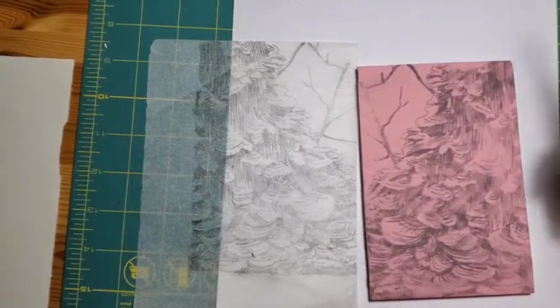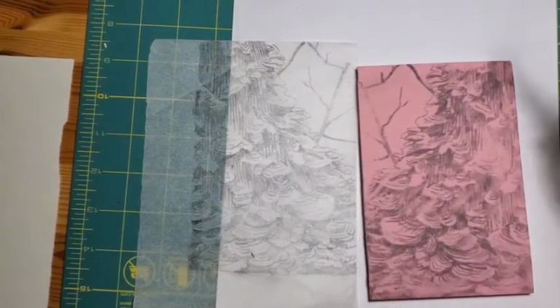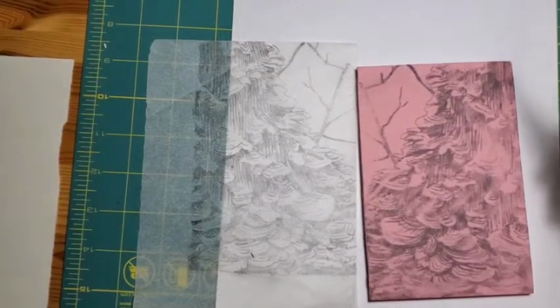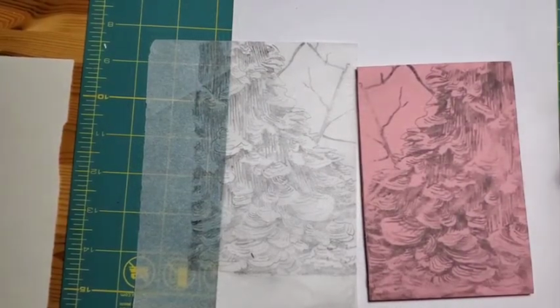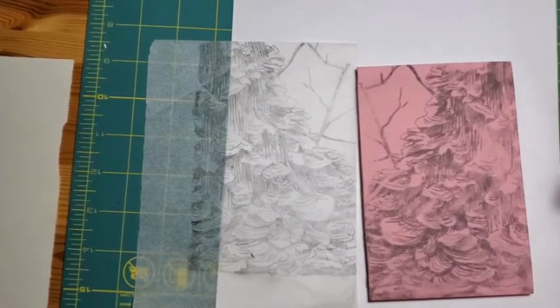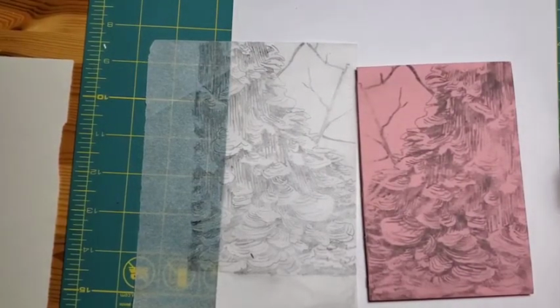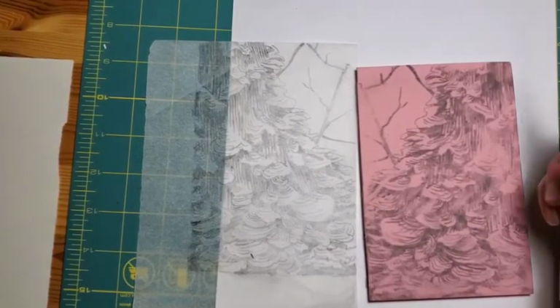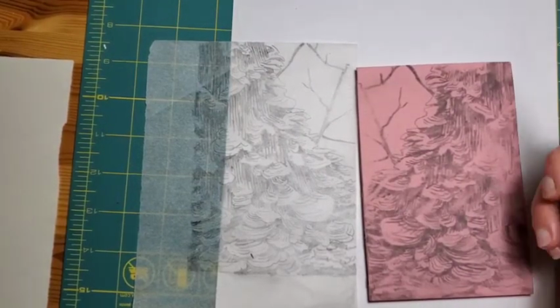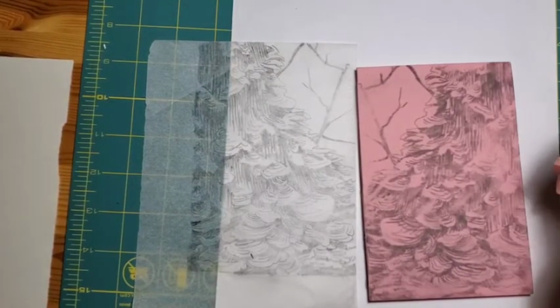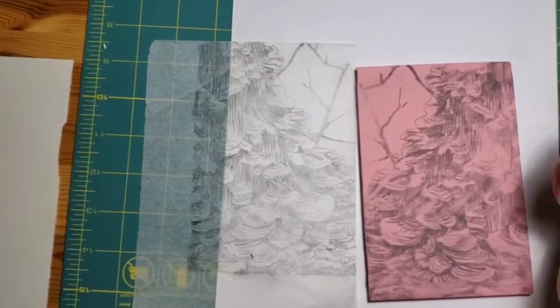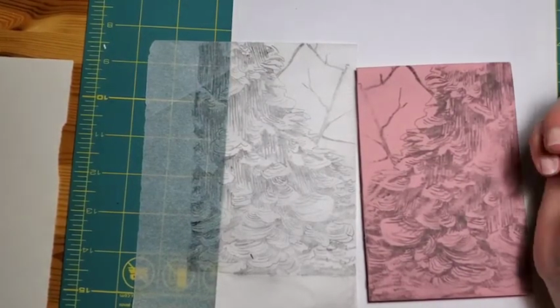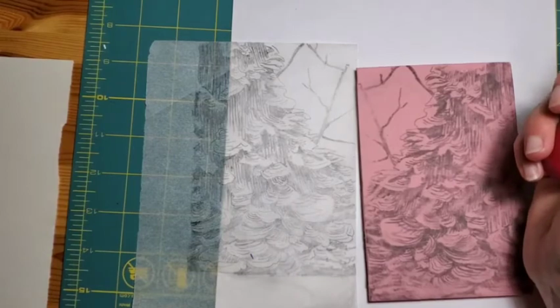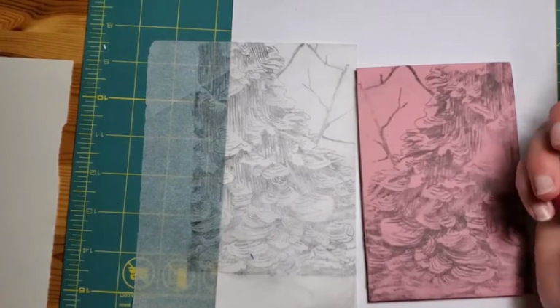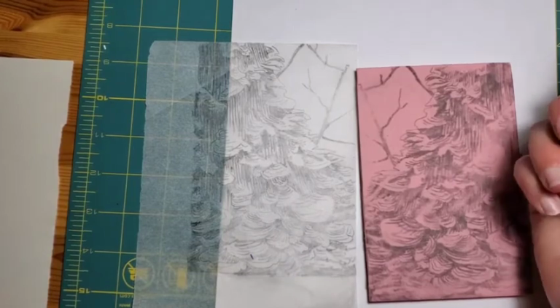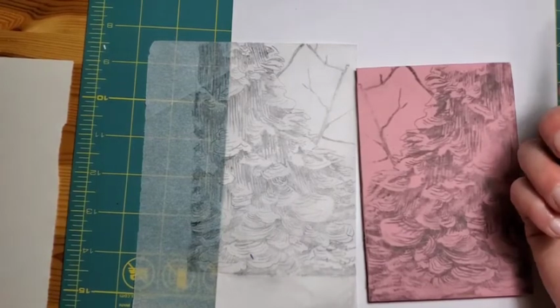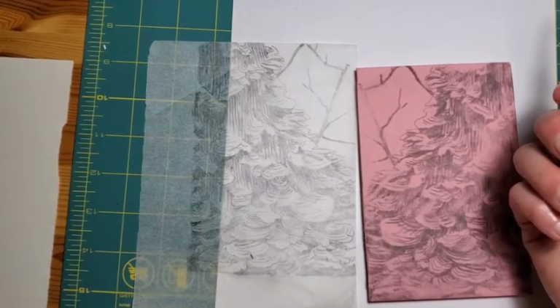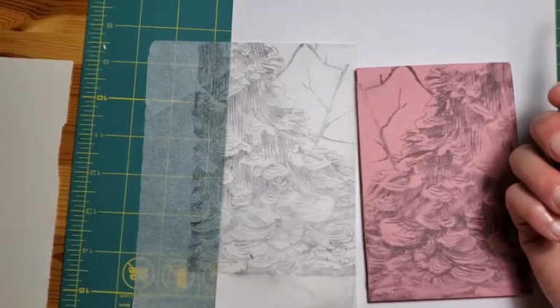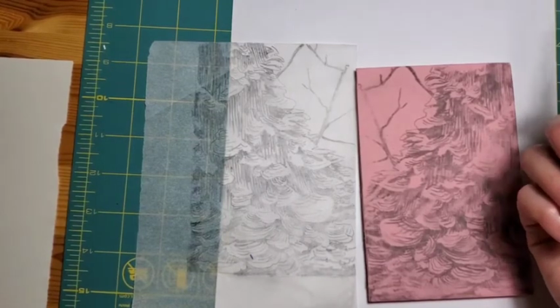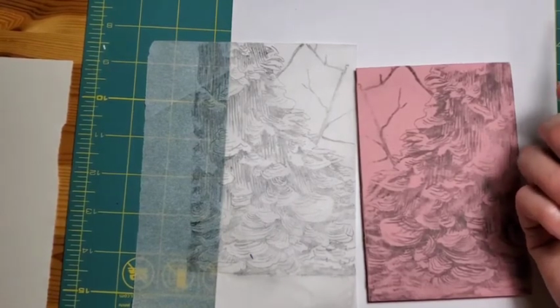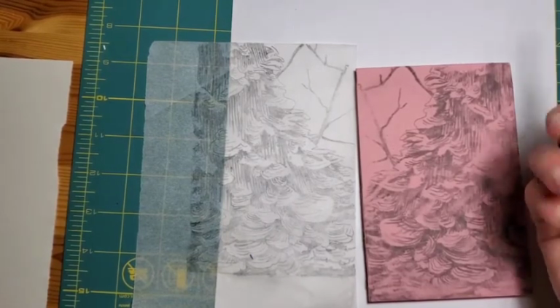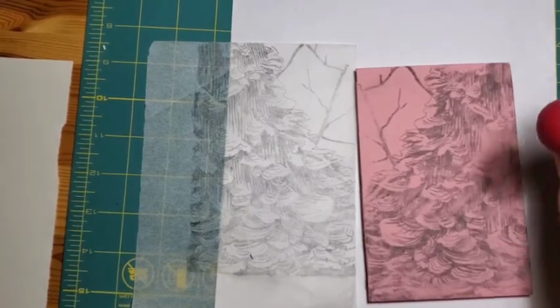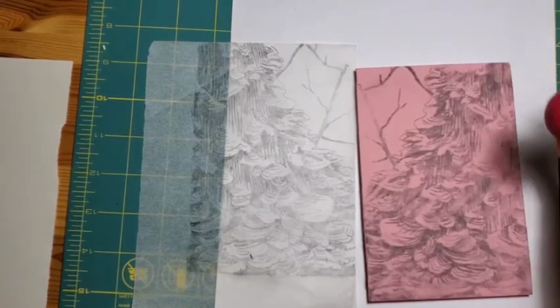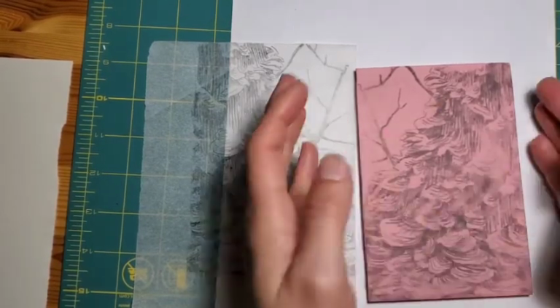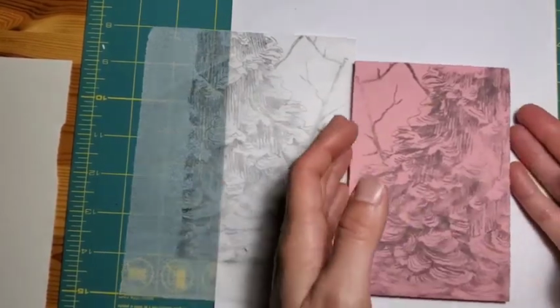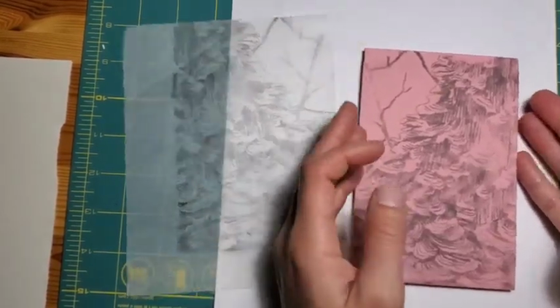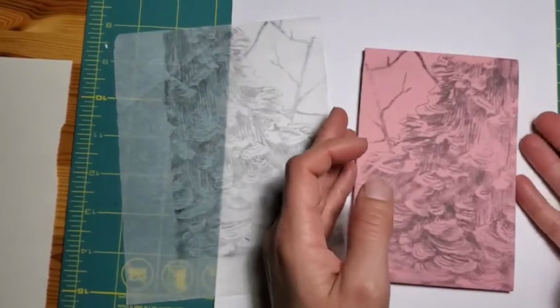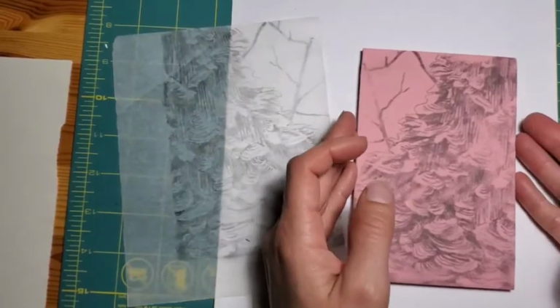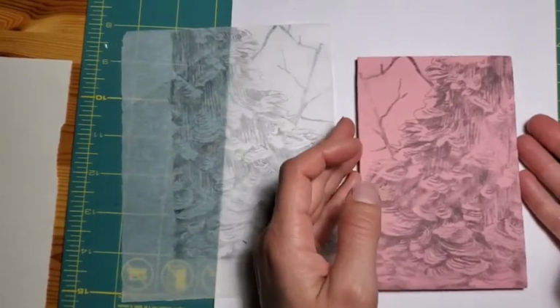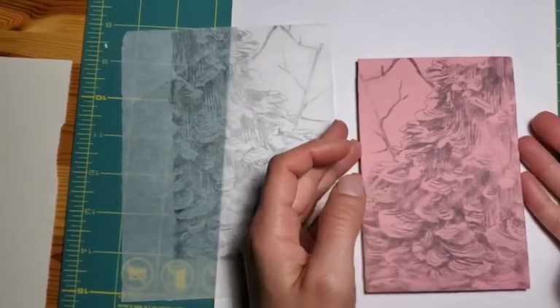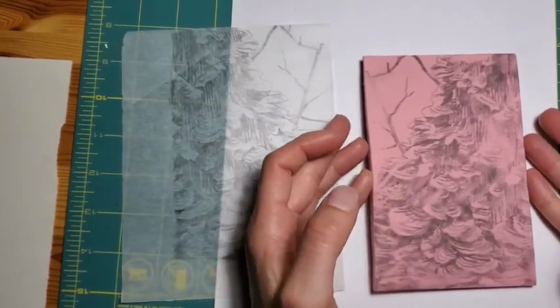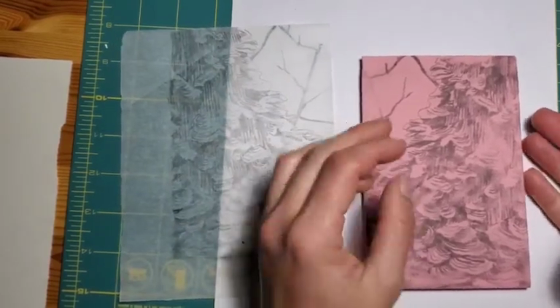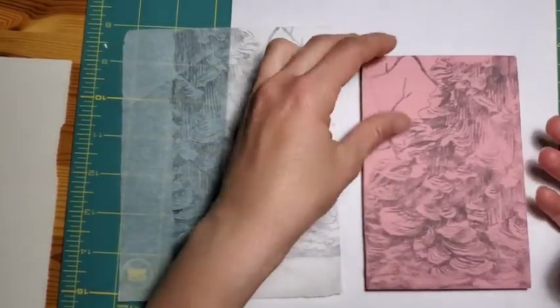Hi everyone, my name is Meredith Luce and I'm an artist living in North Grenville, Ontario, and I wanted to share with you today my process for making lino cut prints.